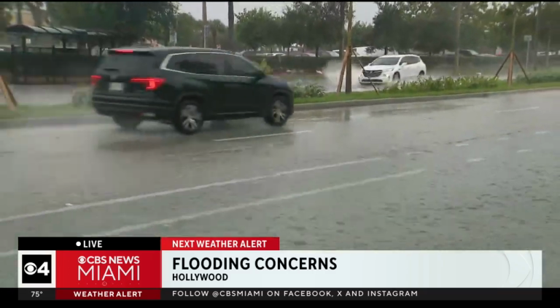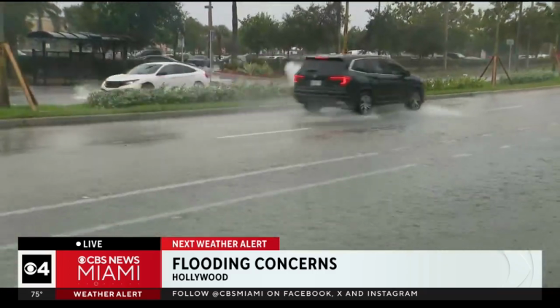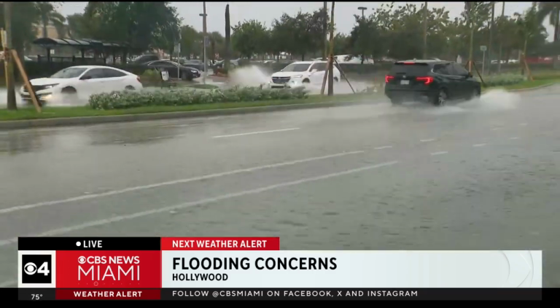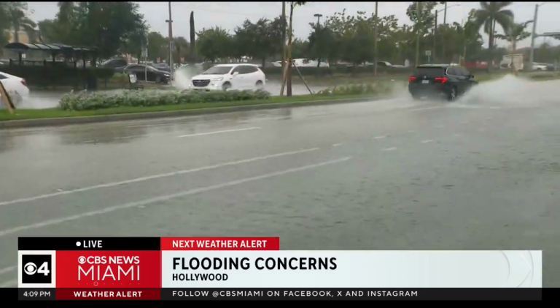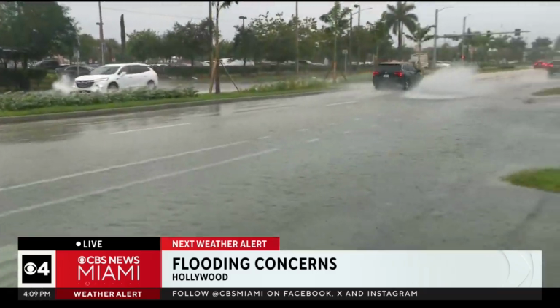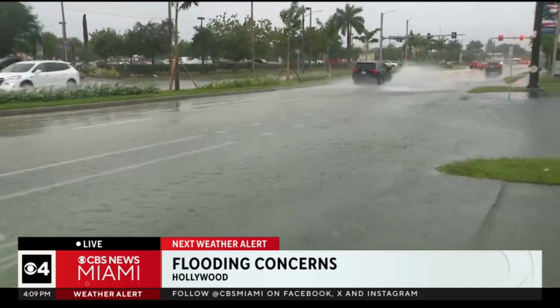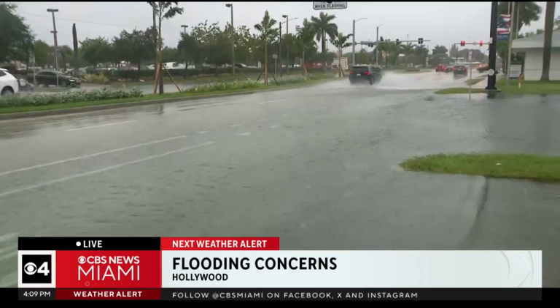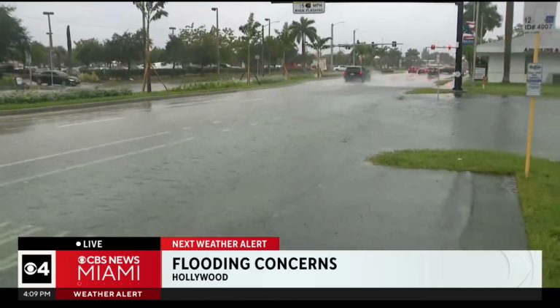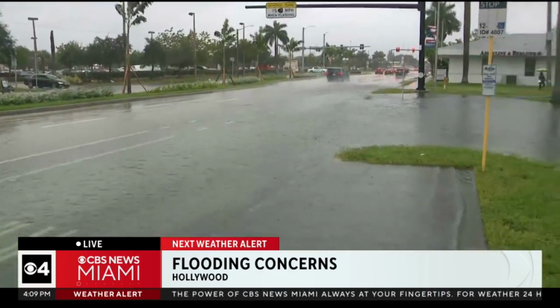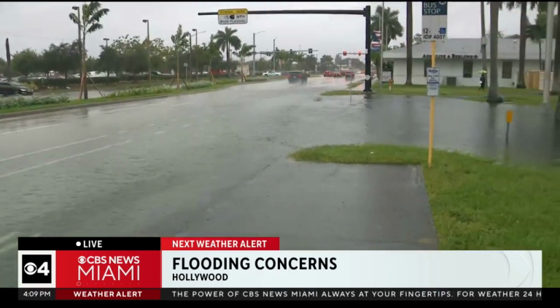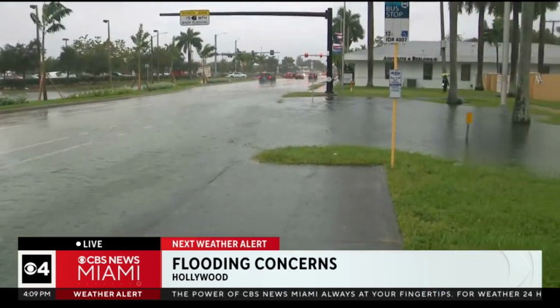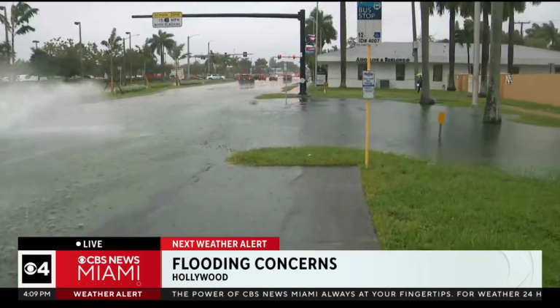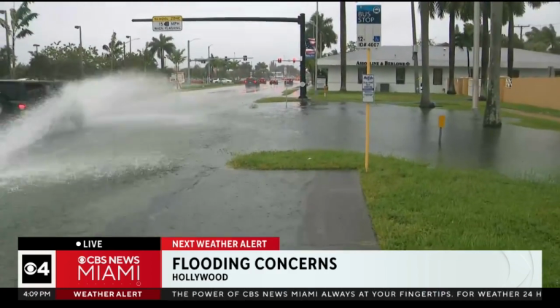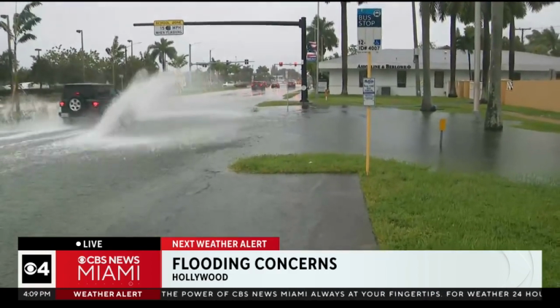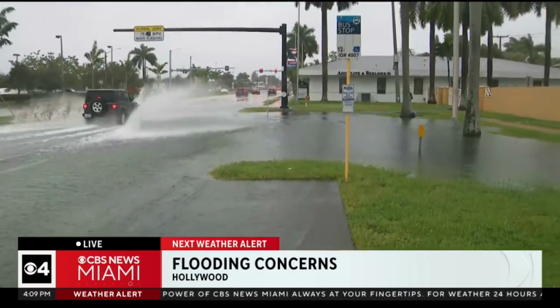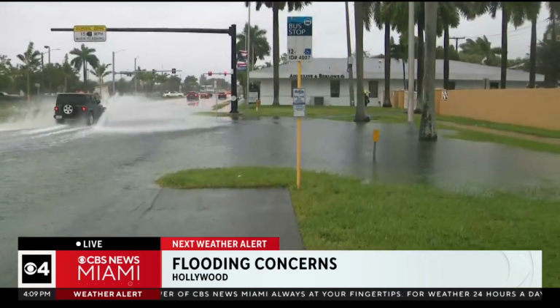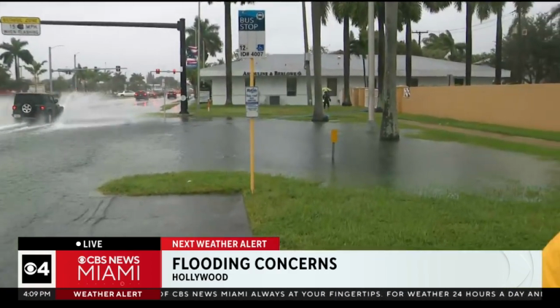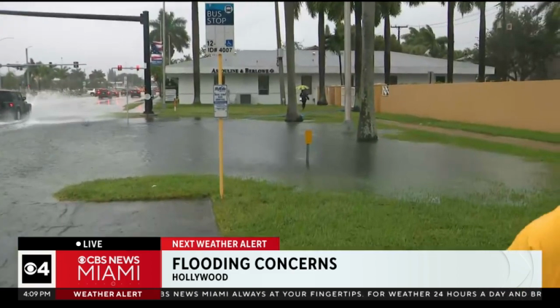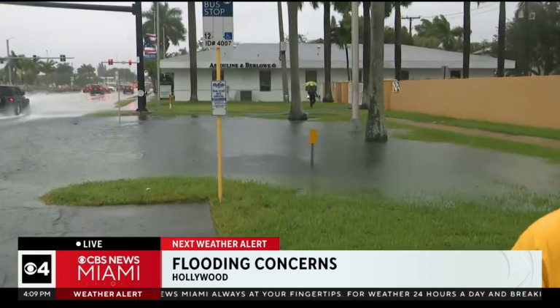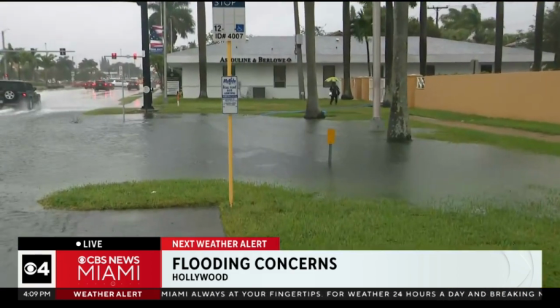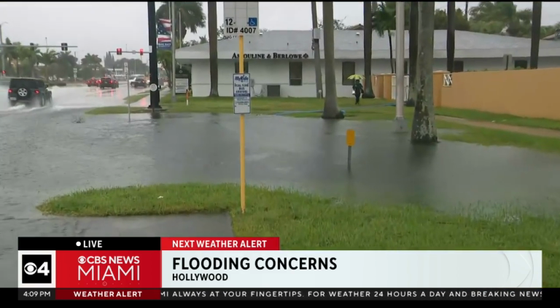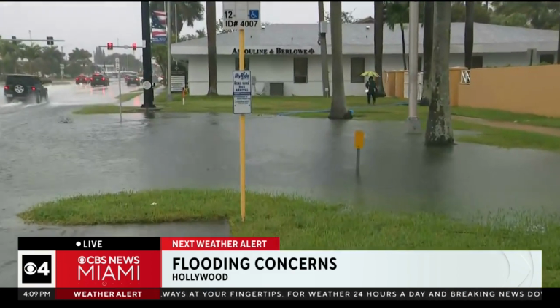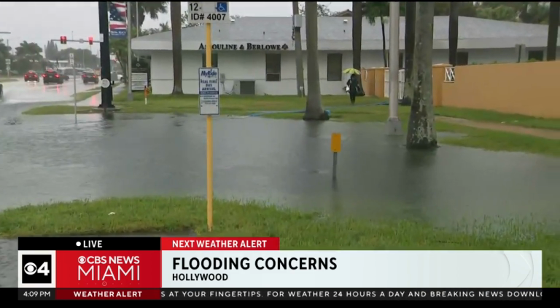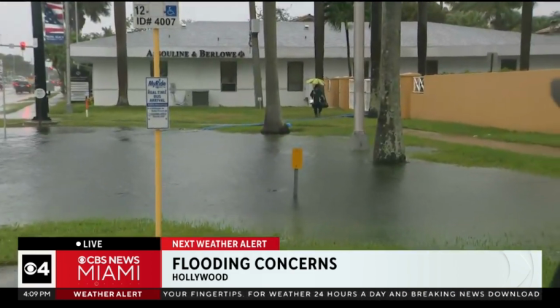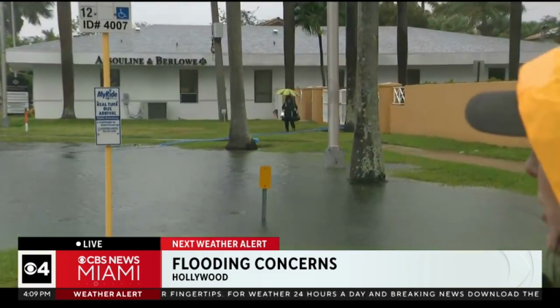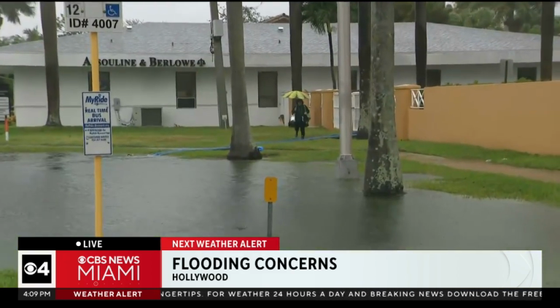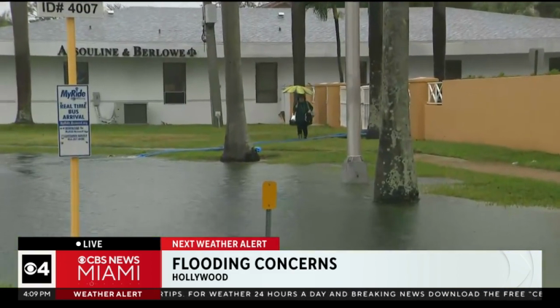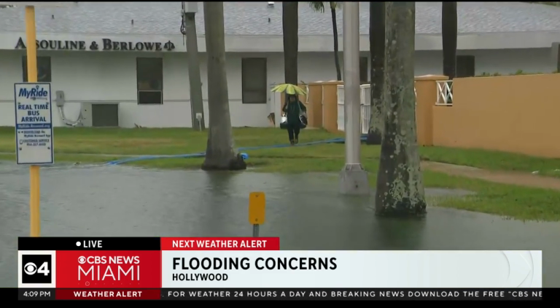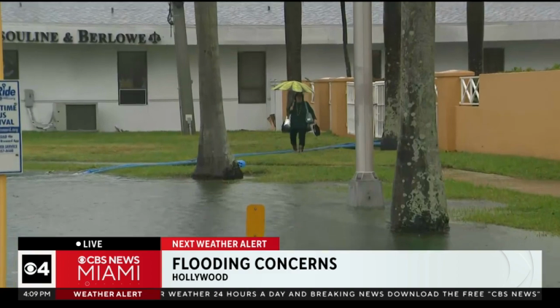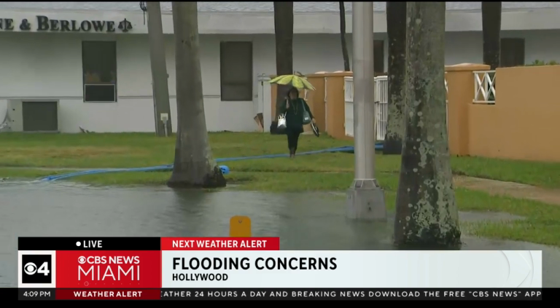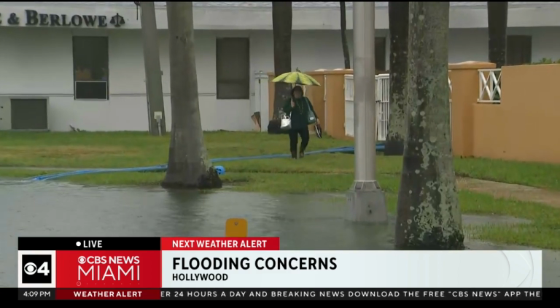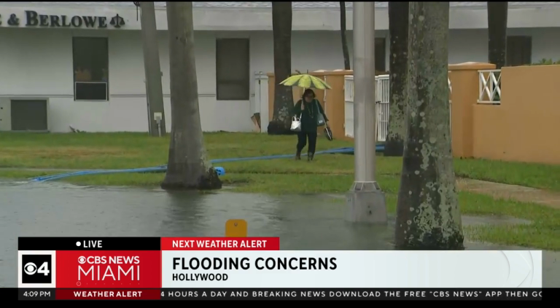On the drive up here from our station in Doral, we took the Palmetto and then got over onto I-95 North, and it wasn't fun driving up that — it was very low visibility. So just a reminder to everyone hitting the roads to be careful.